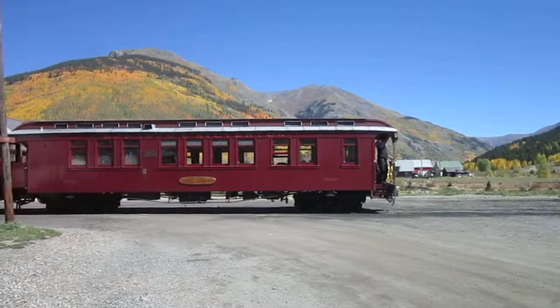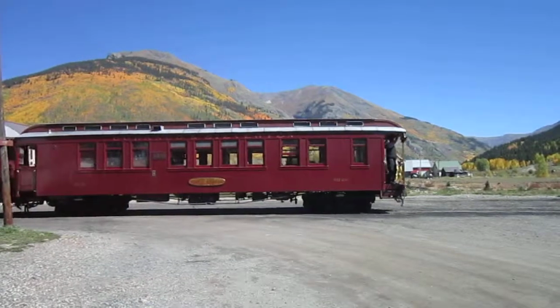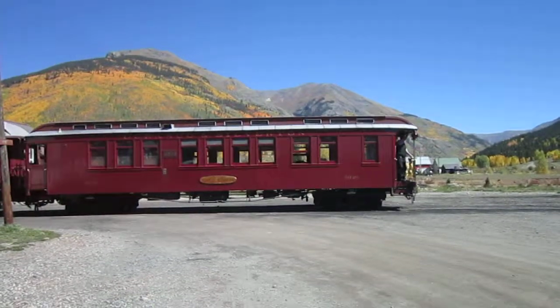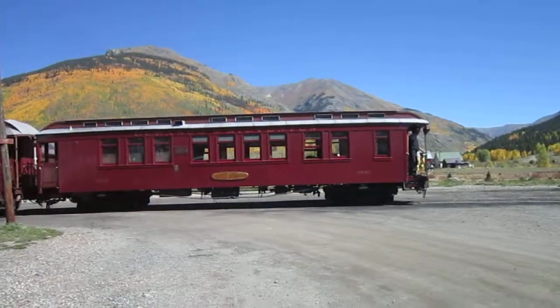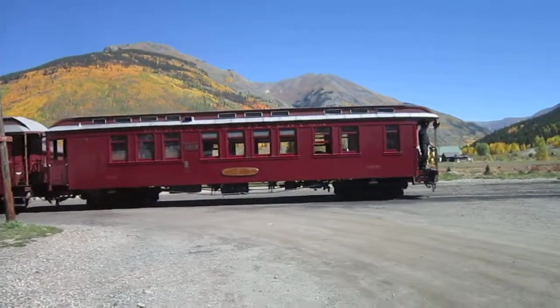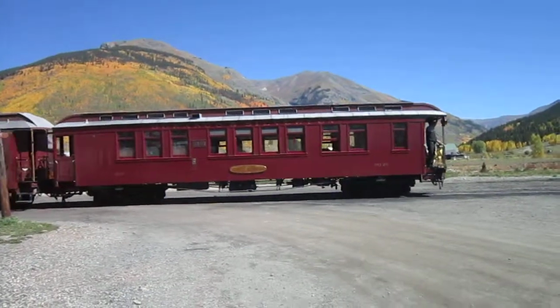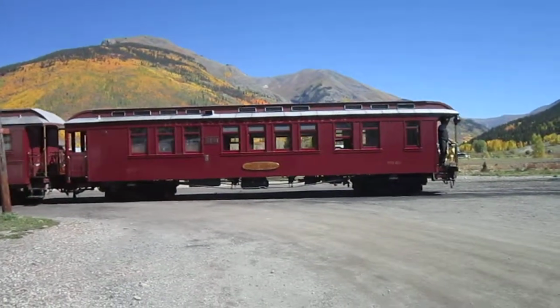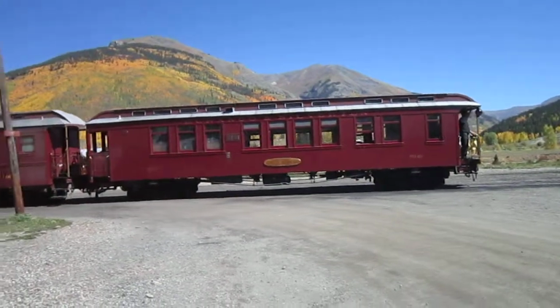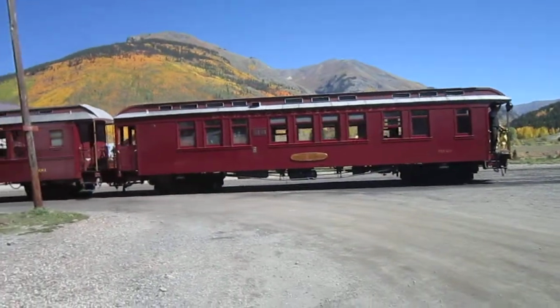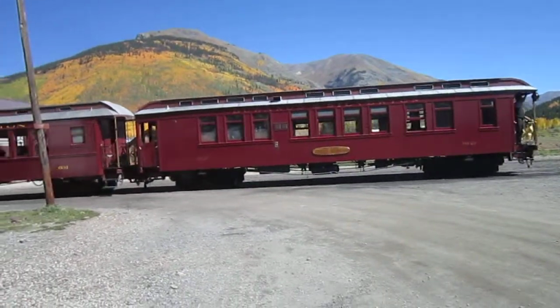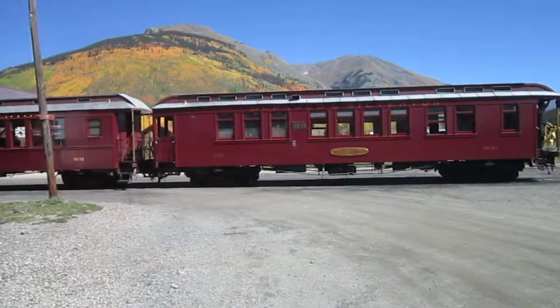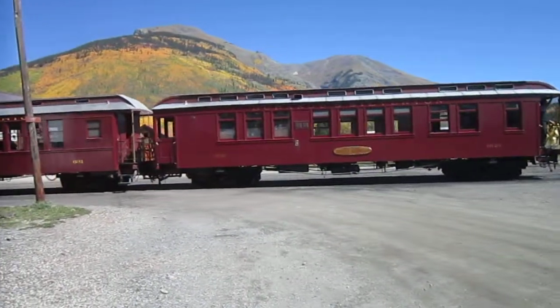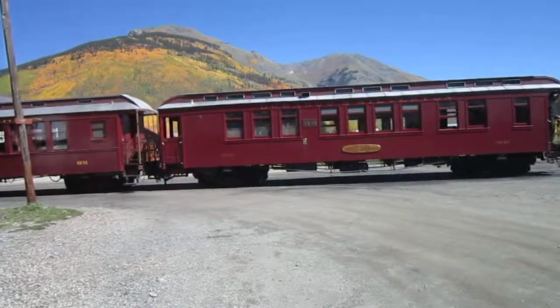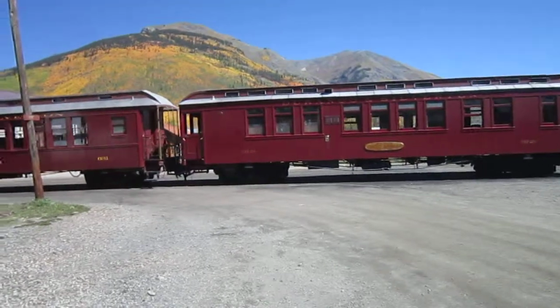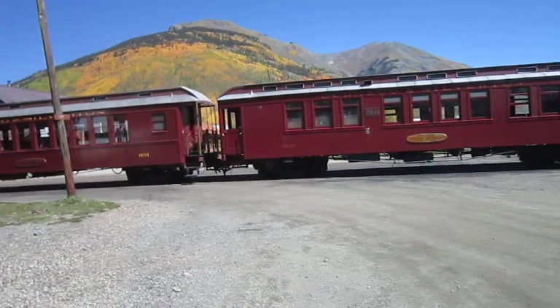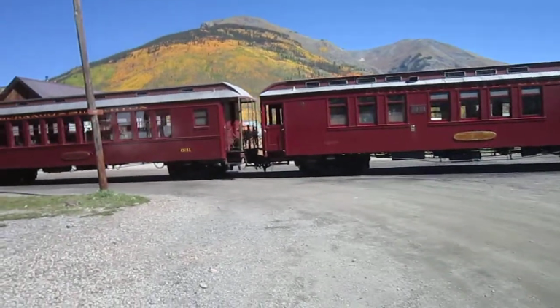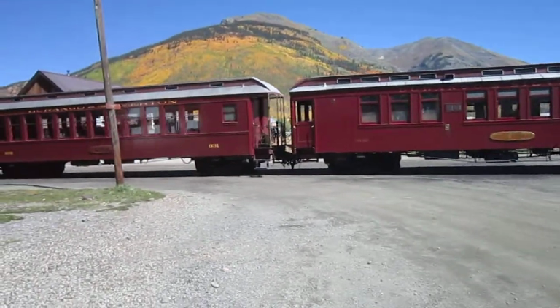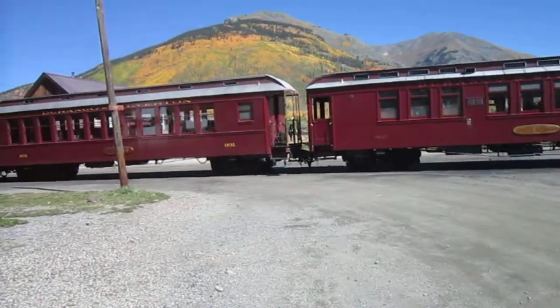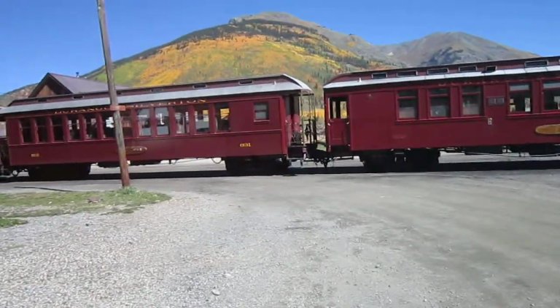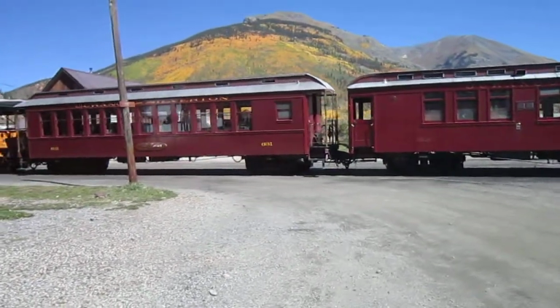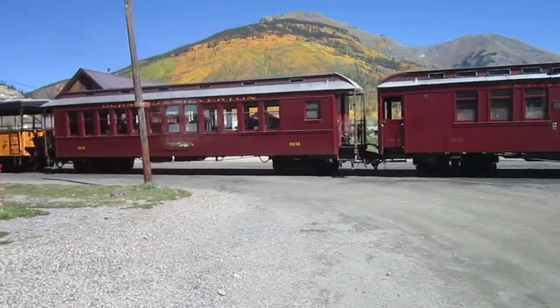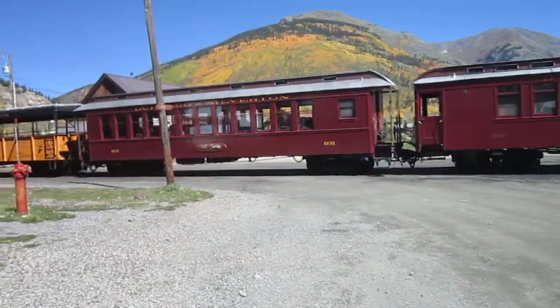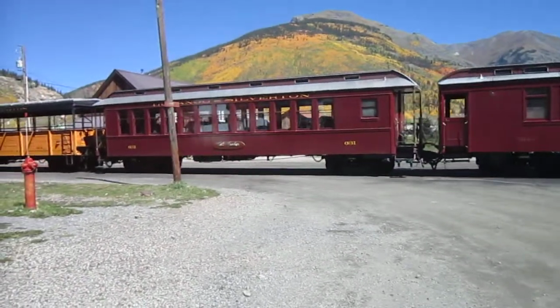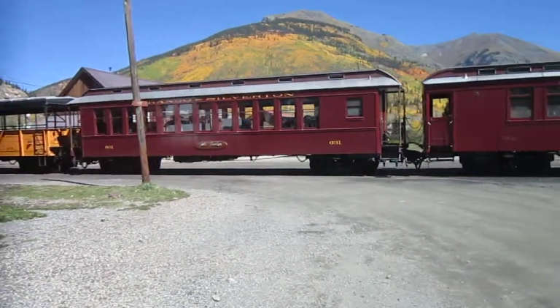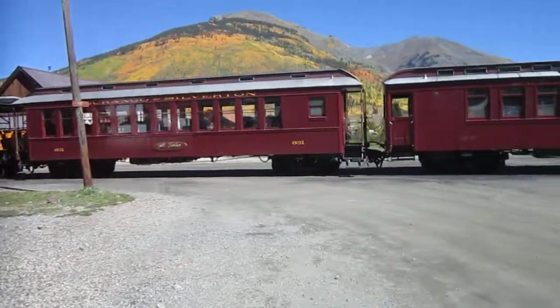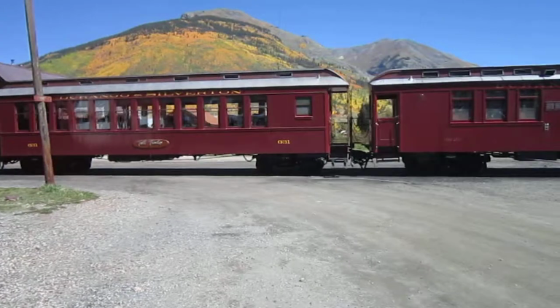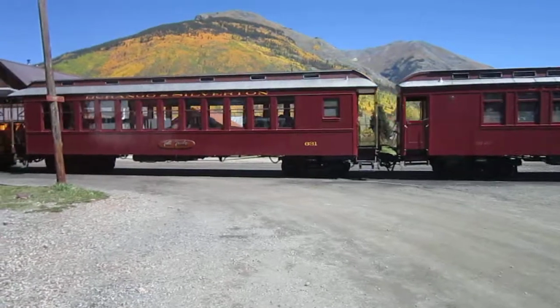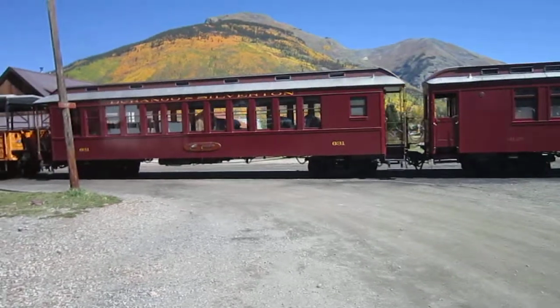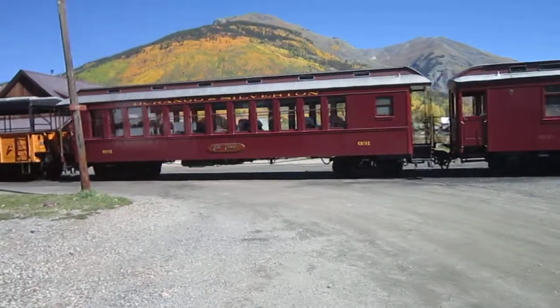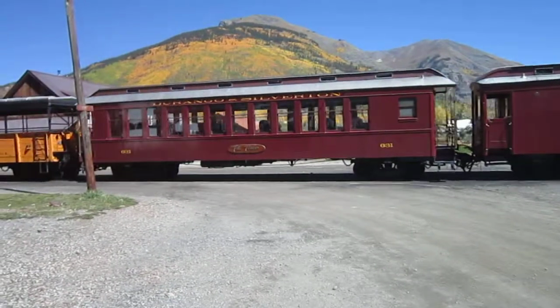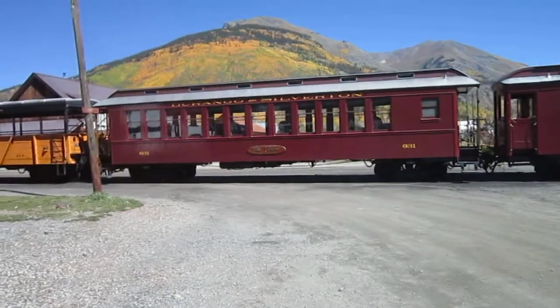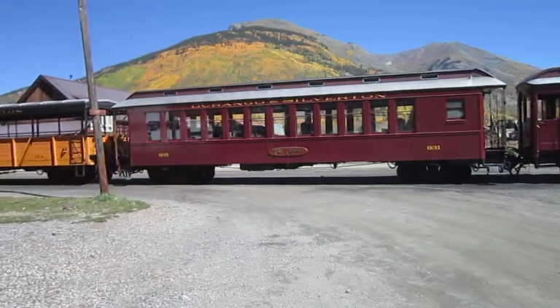We're here in Silverton, checking out the Durango Silverton Narrow Gauge, and it looks like they just let off the passengers and they're going to turn the train on the Y to get ready for the return trip in a while.